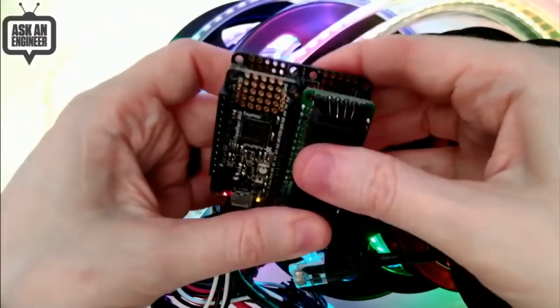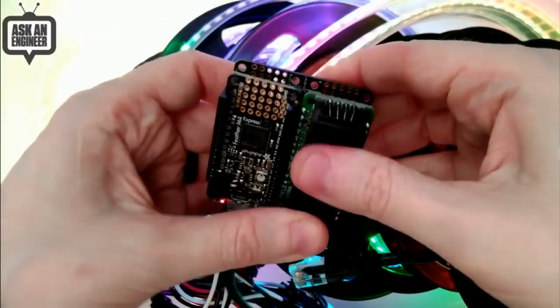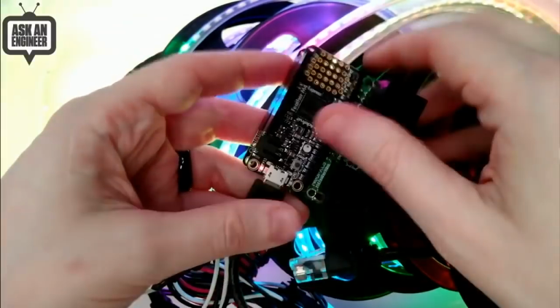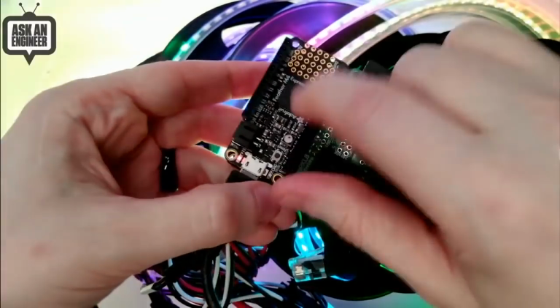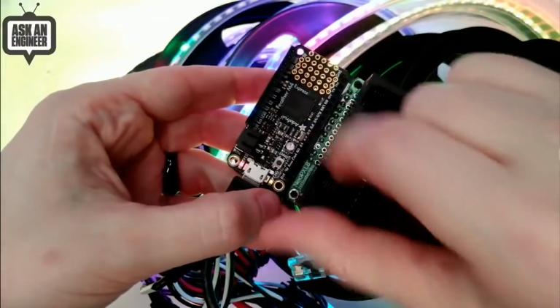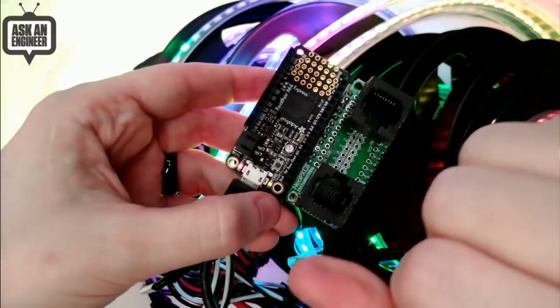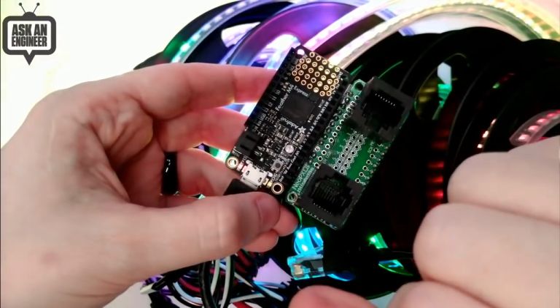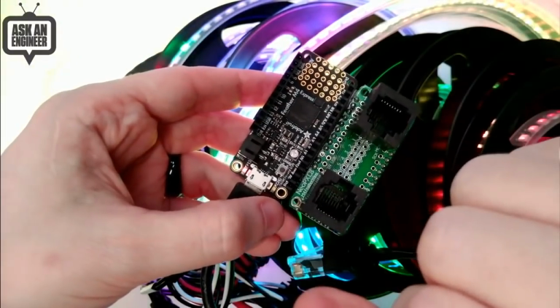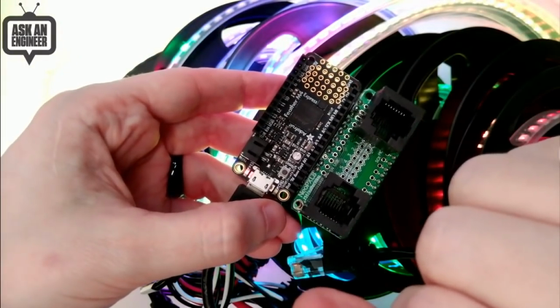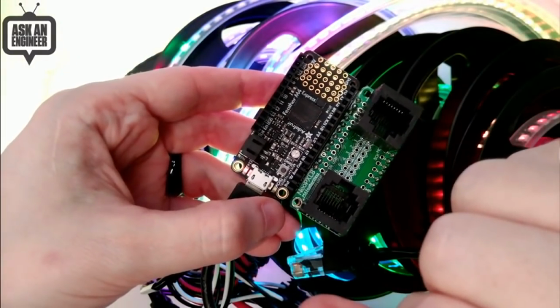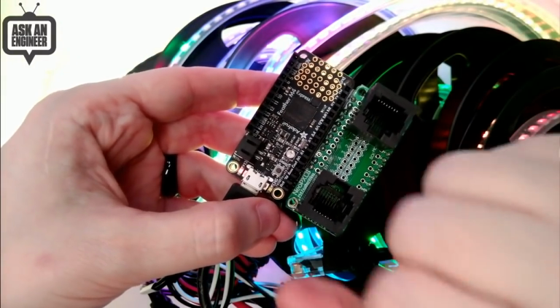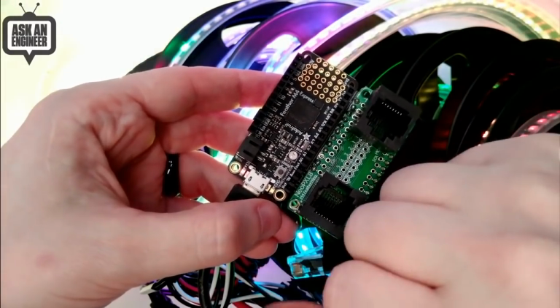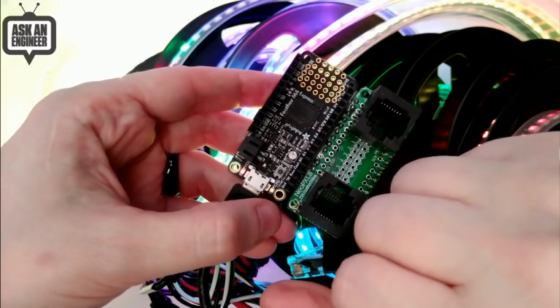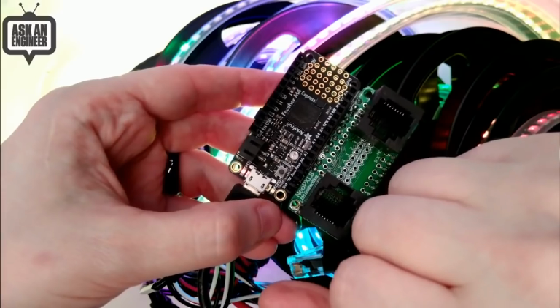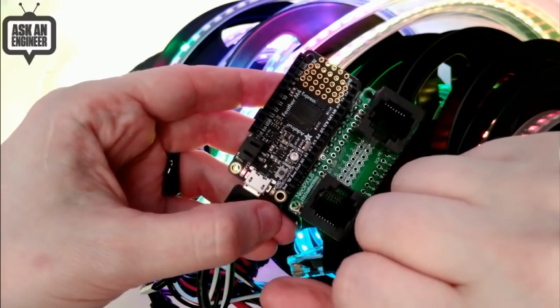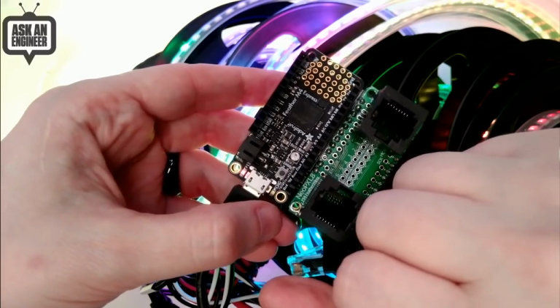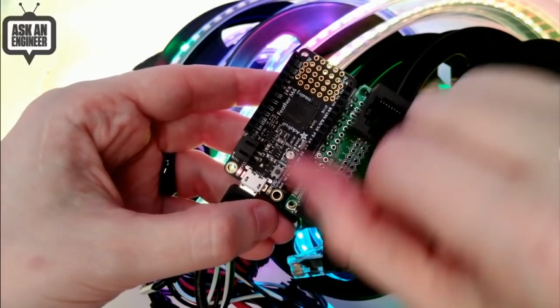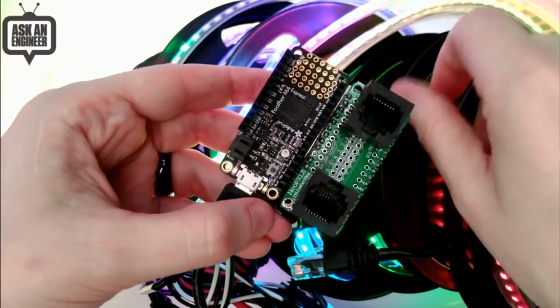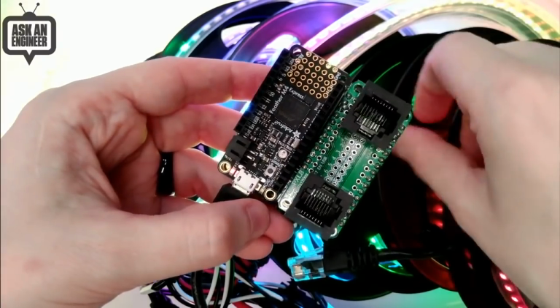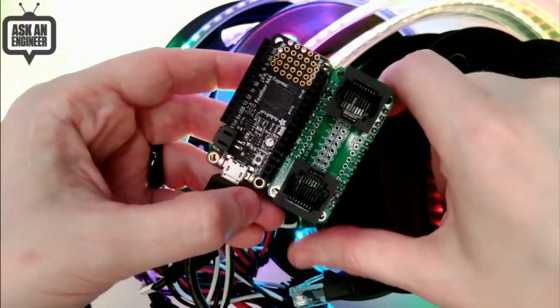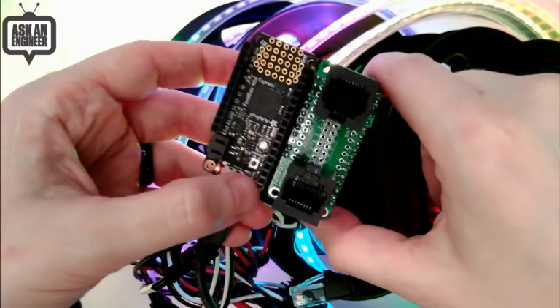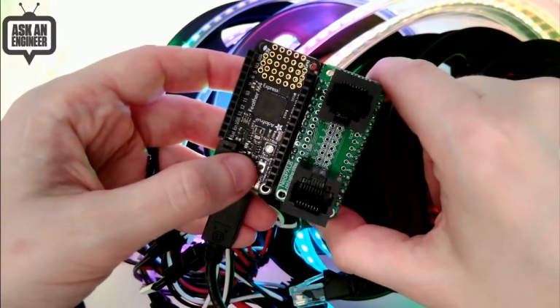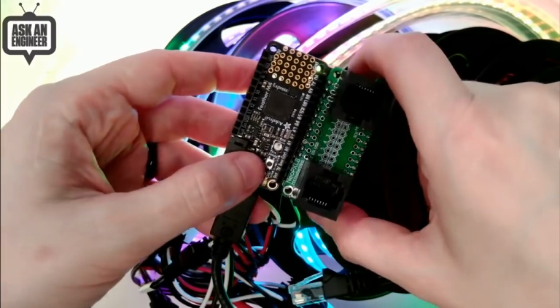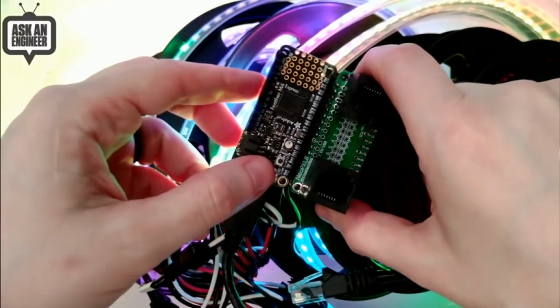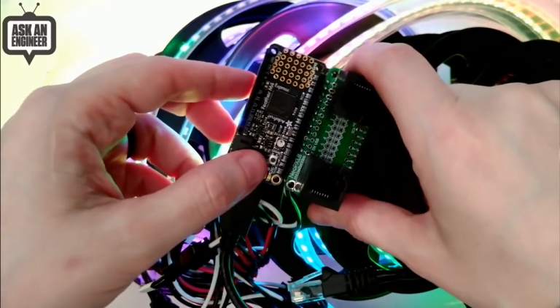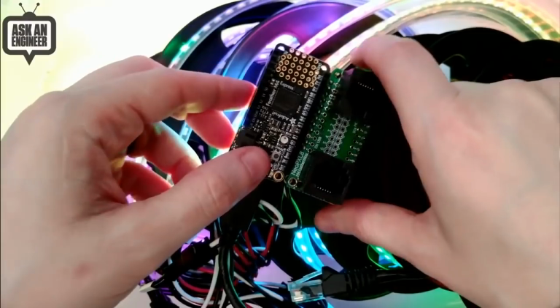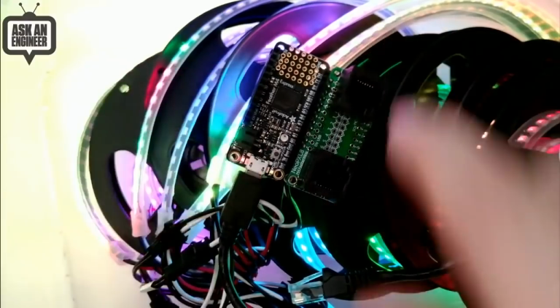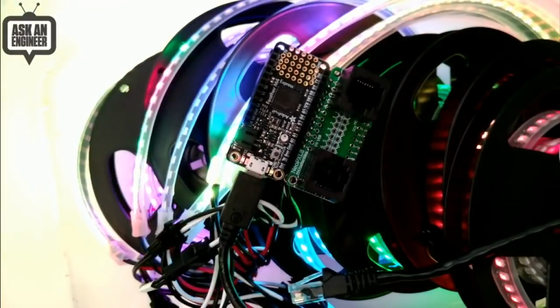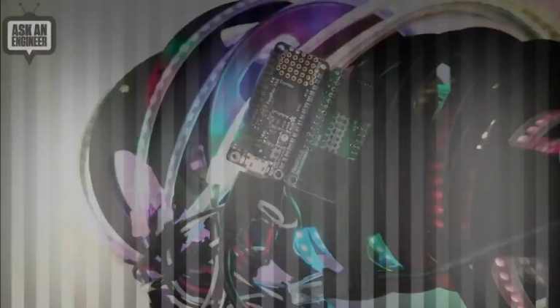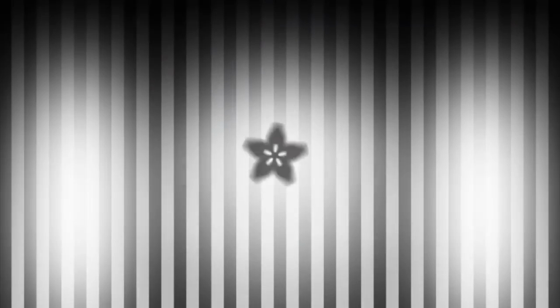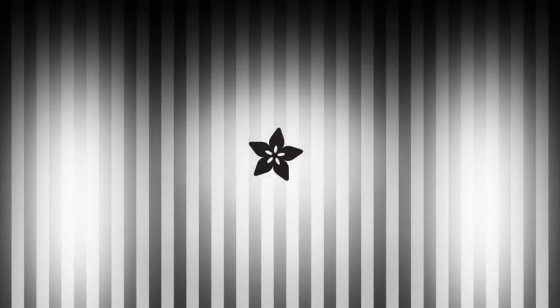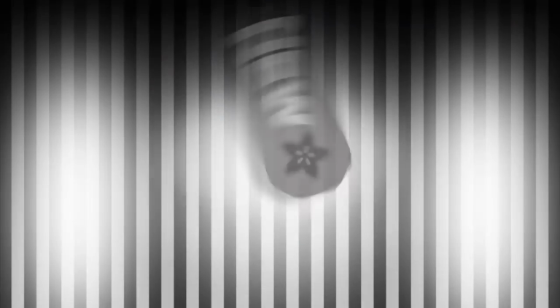It has no microcontroller on it — it's basically just a level shifter, but with the right pinouts to work great with our Feather M4. It's a low-cost way to extend your Feather M4 for large-scale NeoPixel projects. We did the math: given the Feather M4 has 192K of RAM, you can control 16,000 NeoPixels if you so wished. That's a lot.